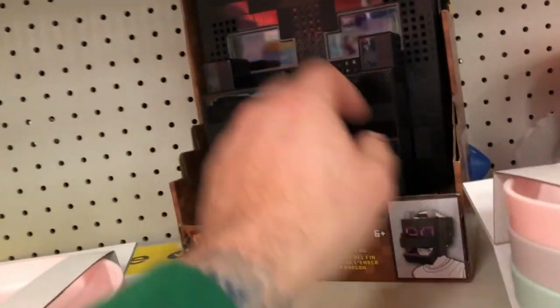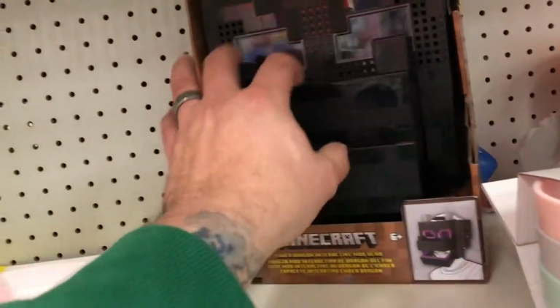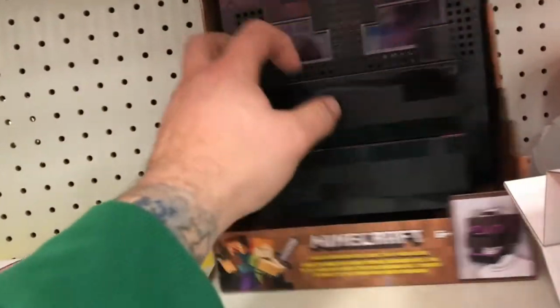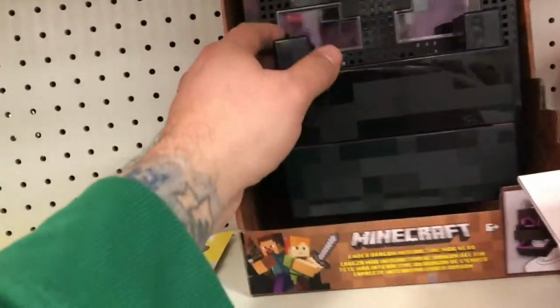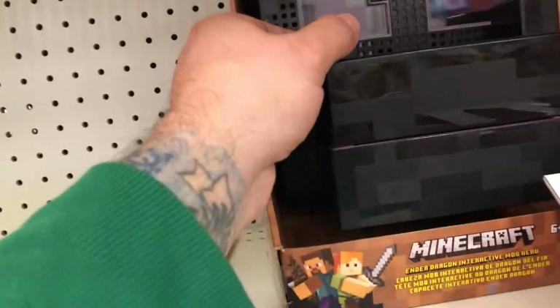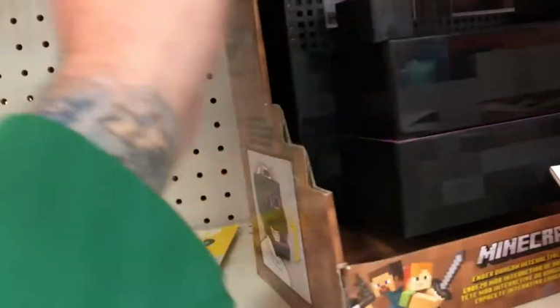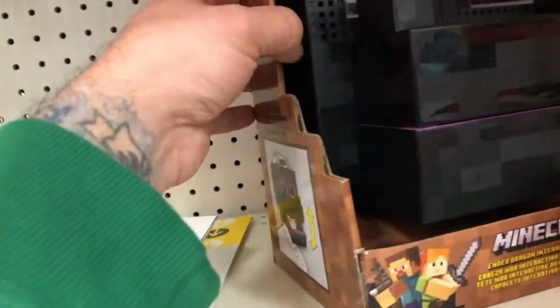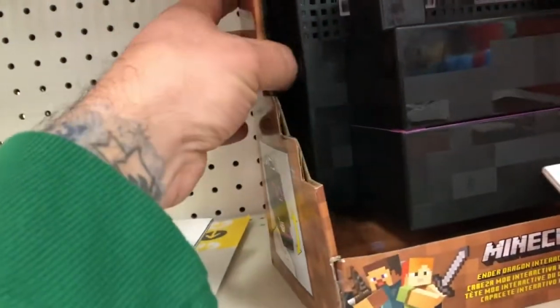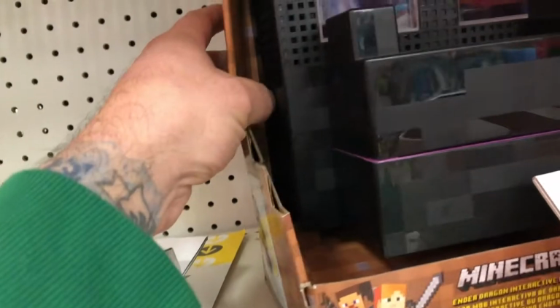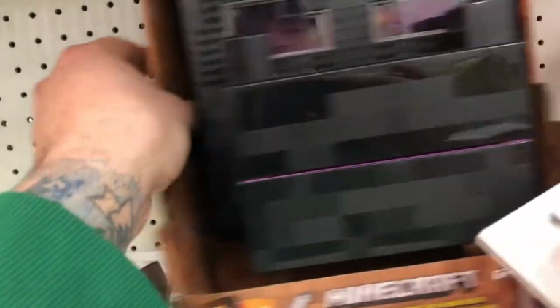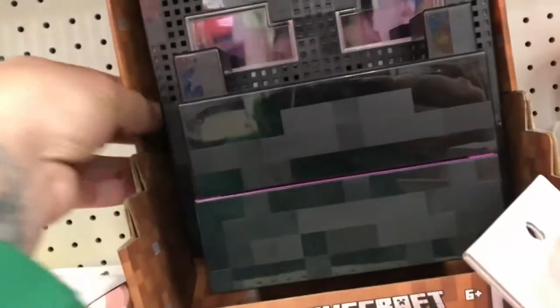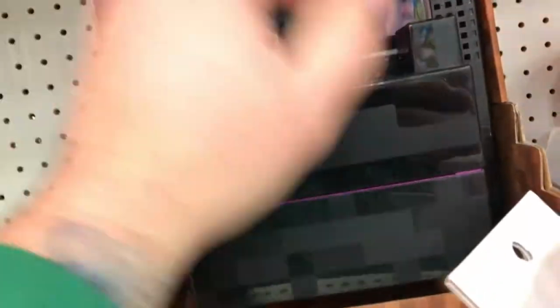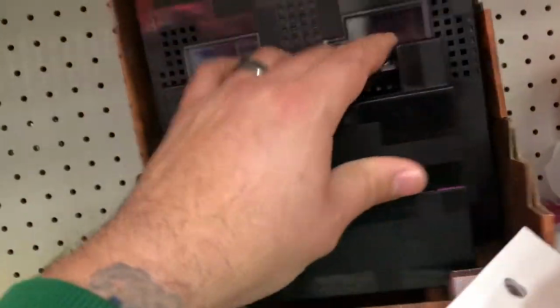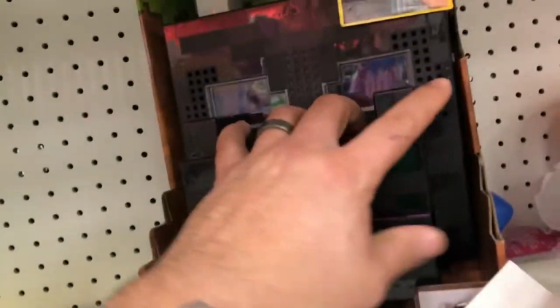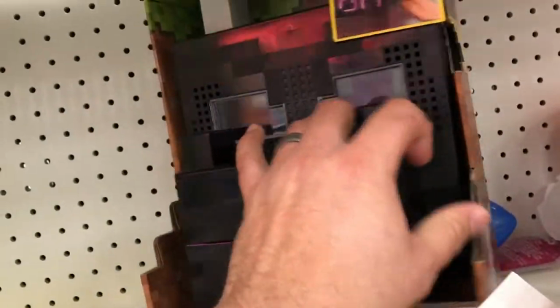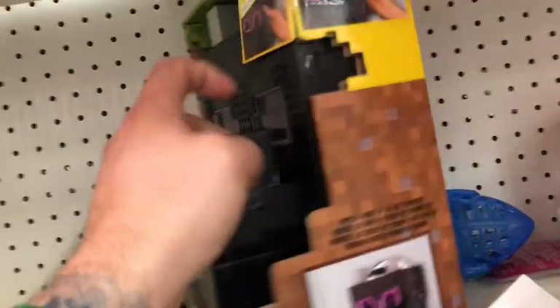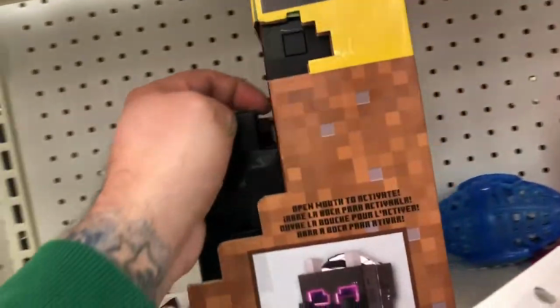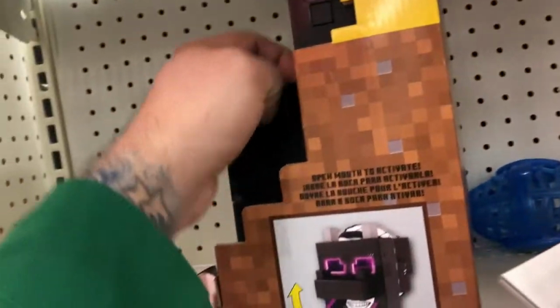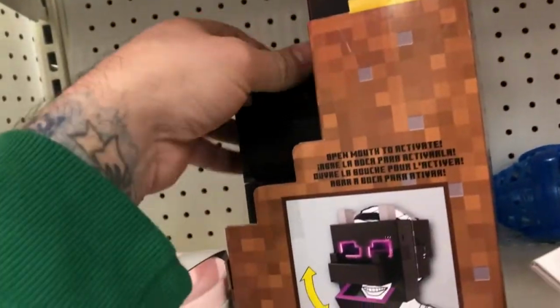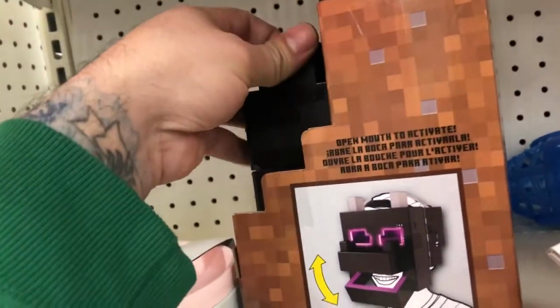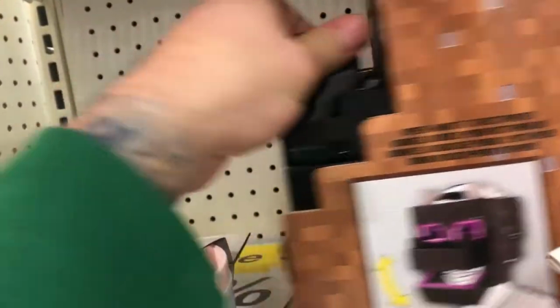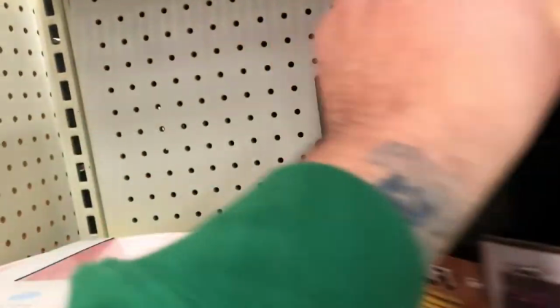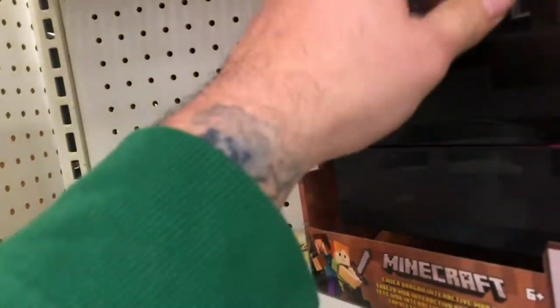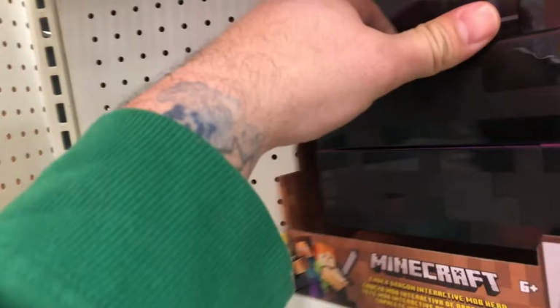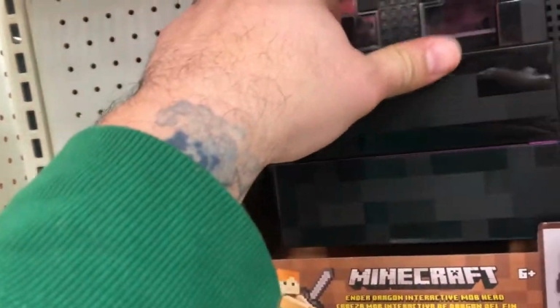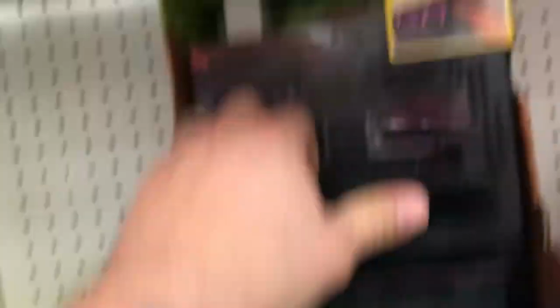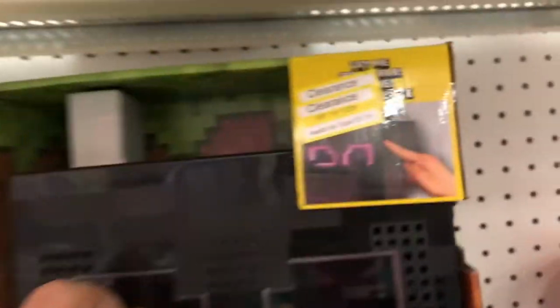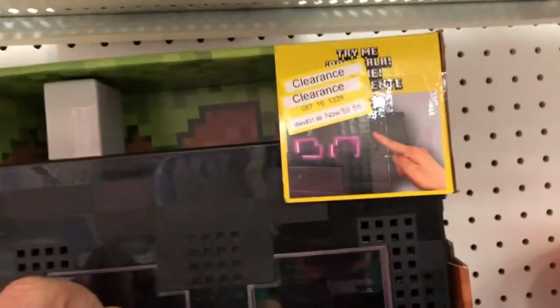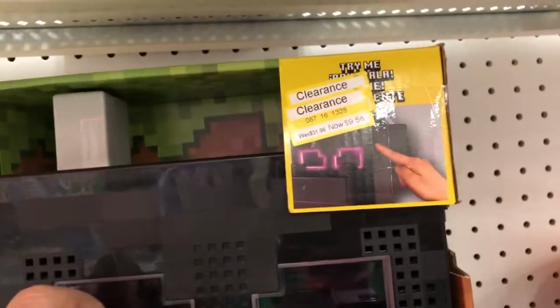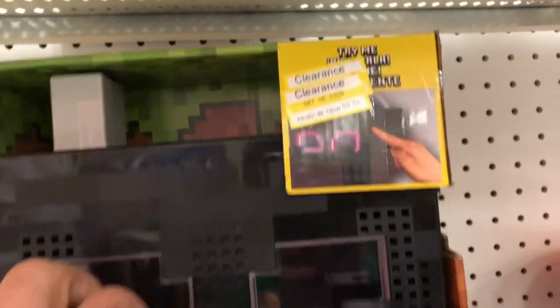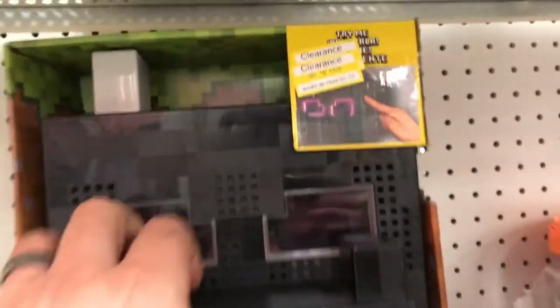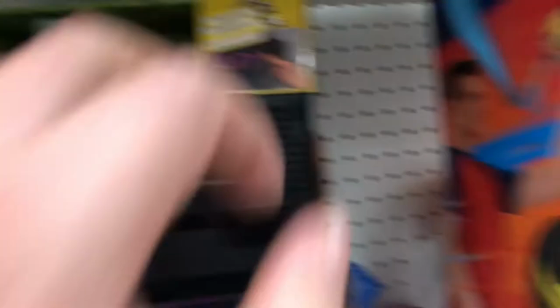That was a pretty cool Minecraft Ender Dragon for $9.95, and $58.